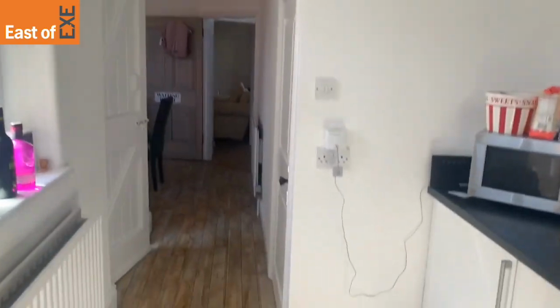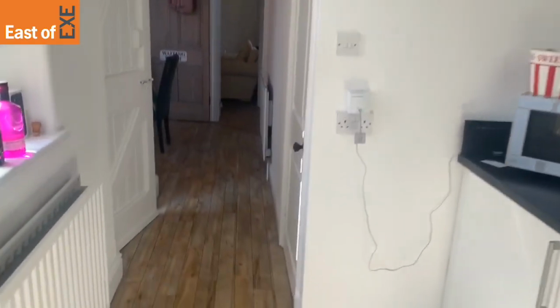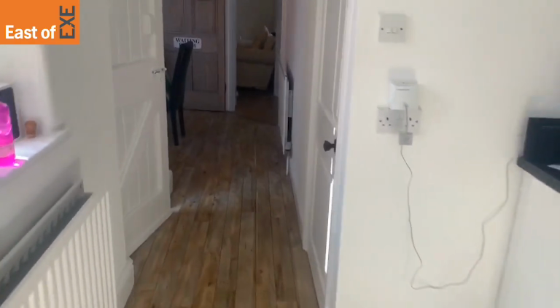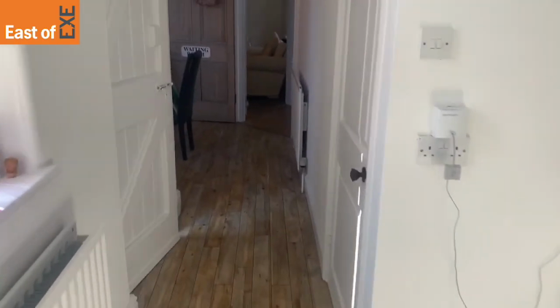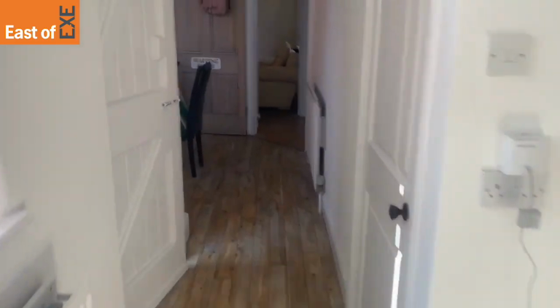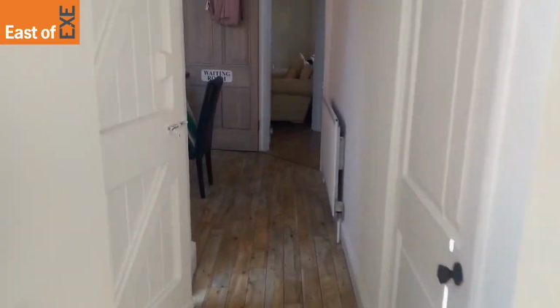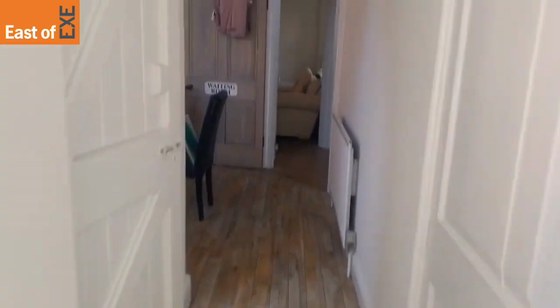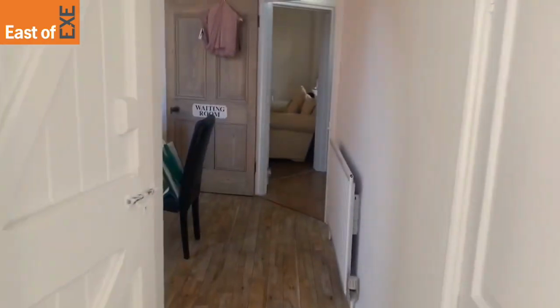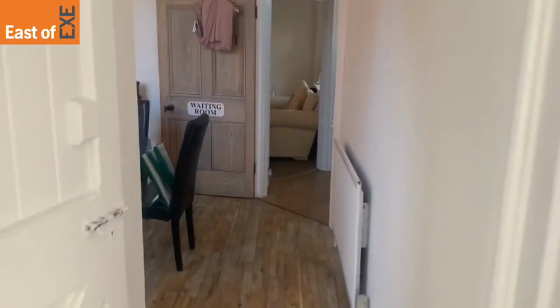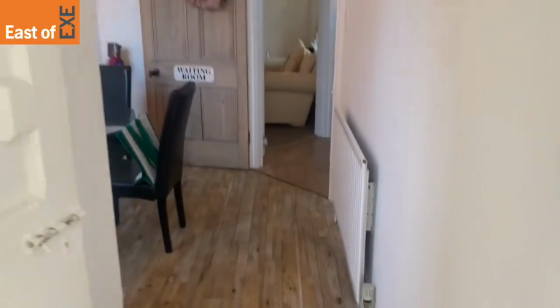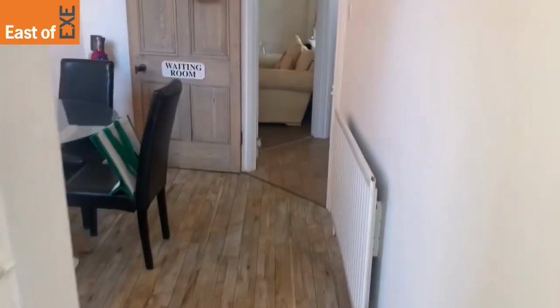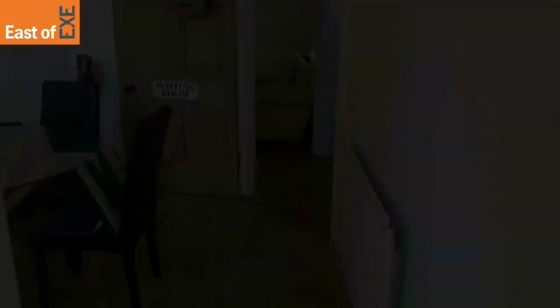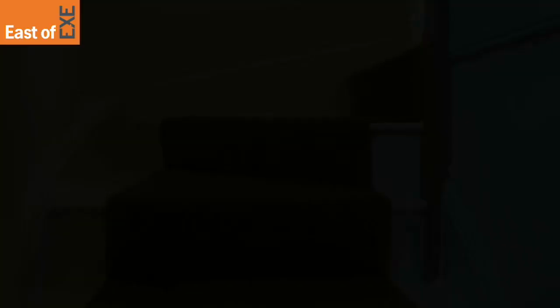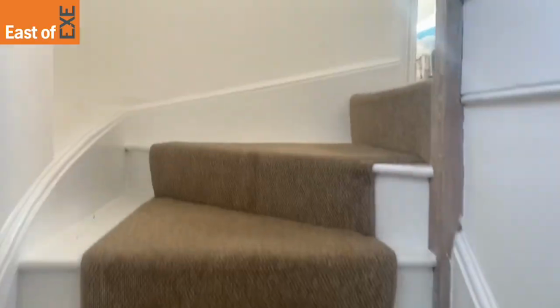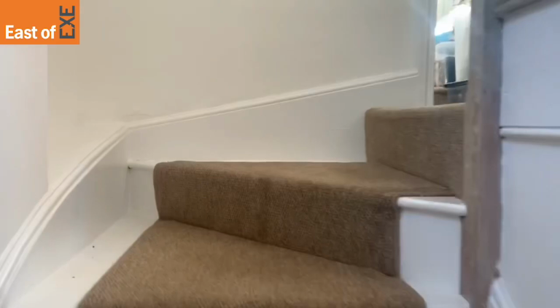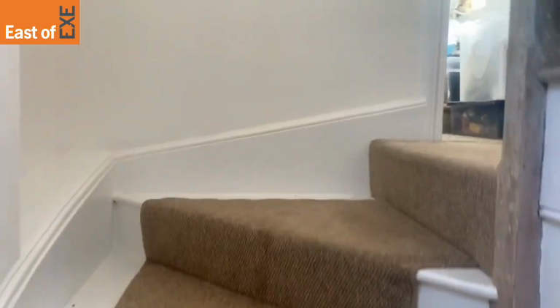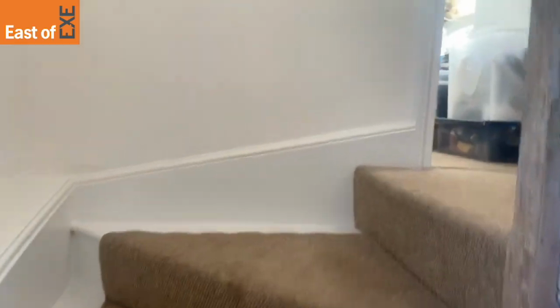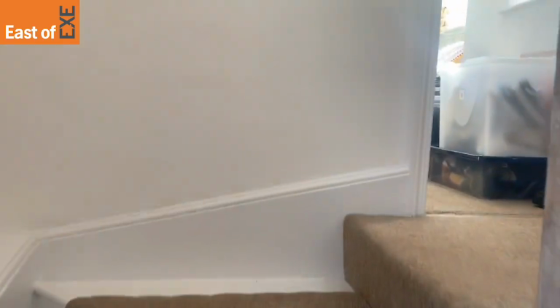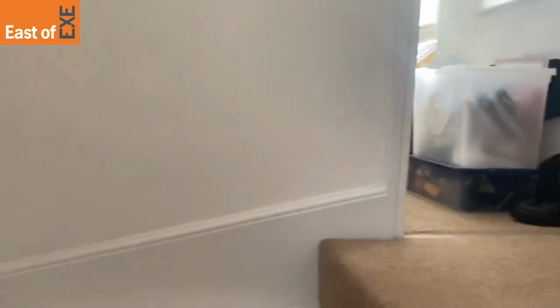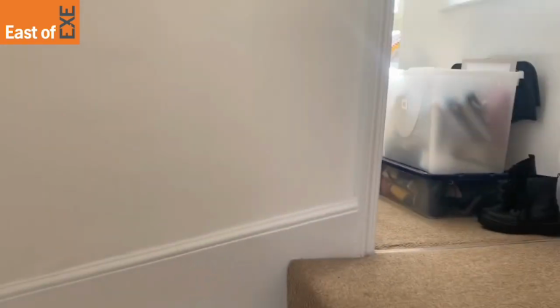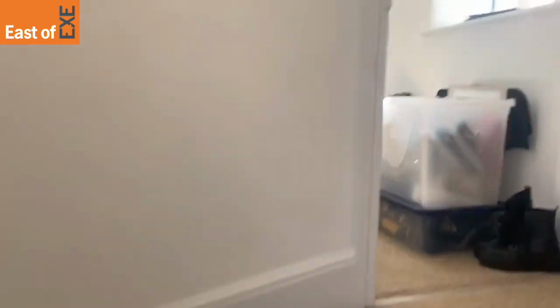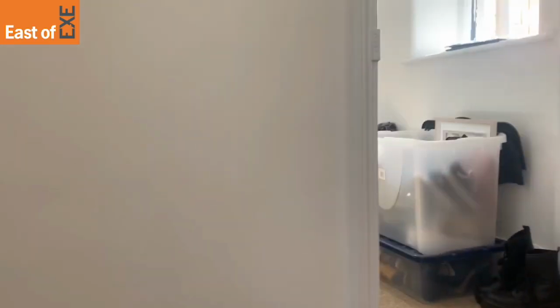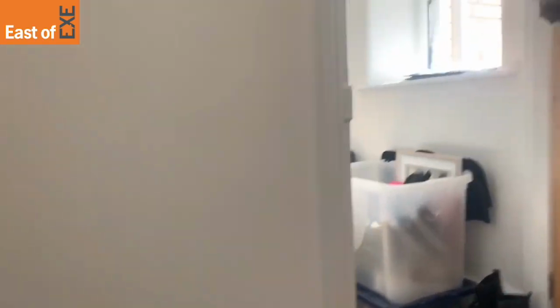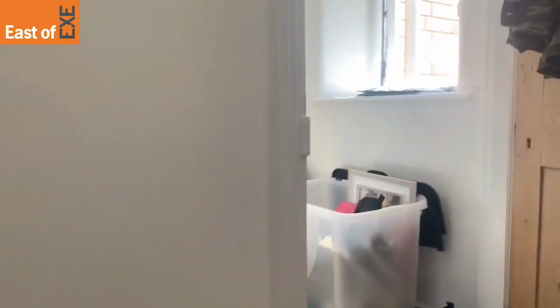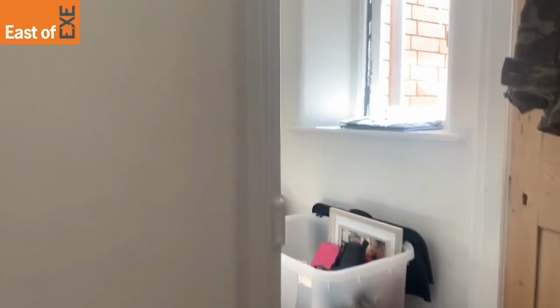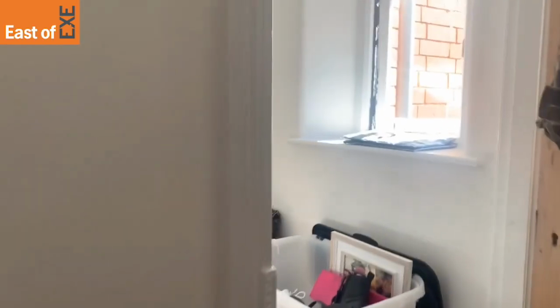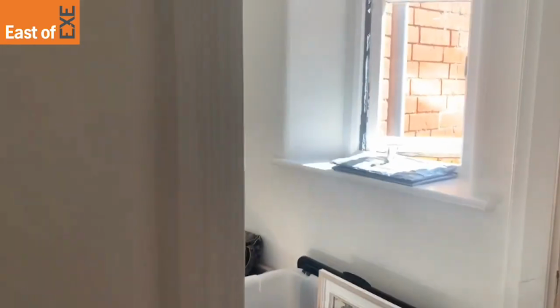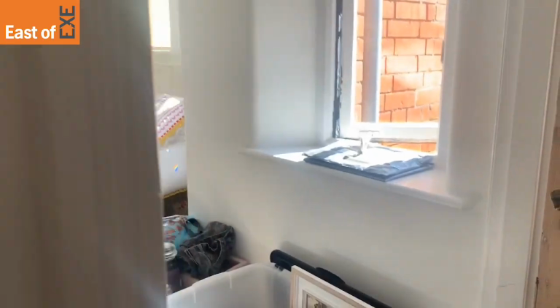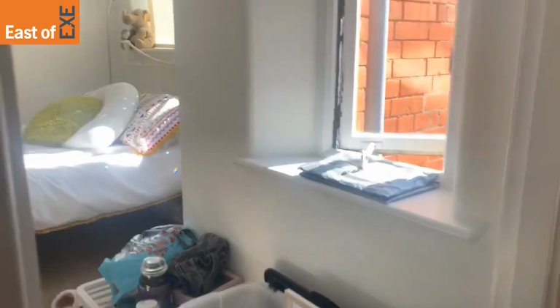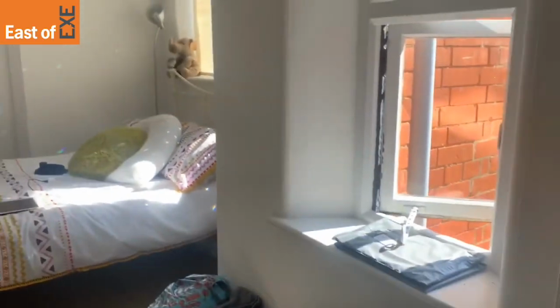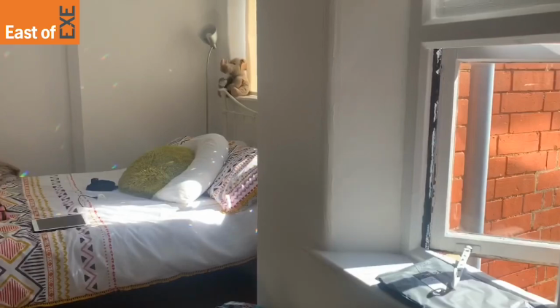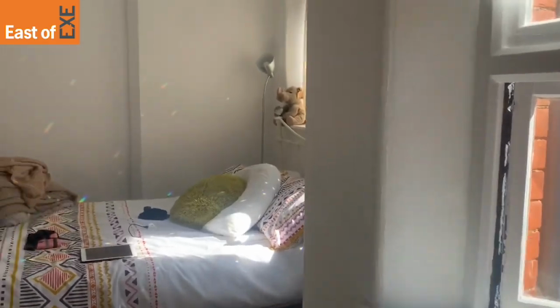Now just to show you the upstairs of the property. Heading upstairs, you do have the master bedroom — the first door on the left.